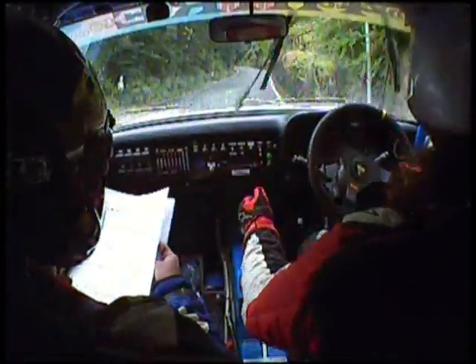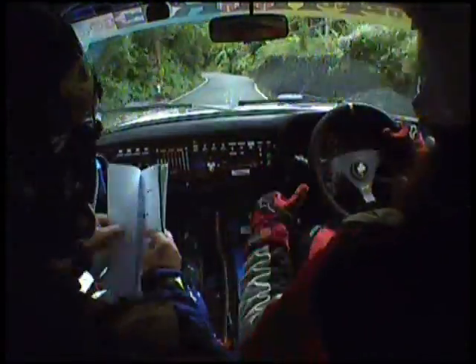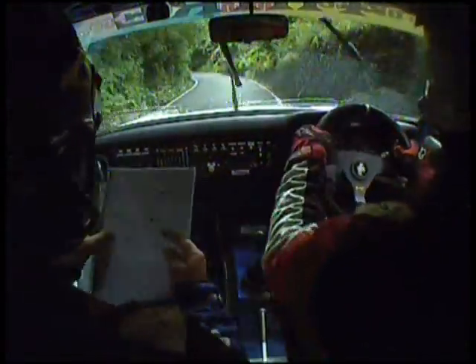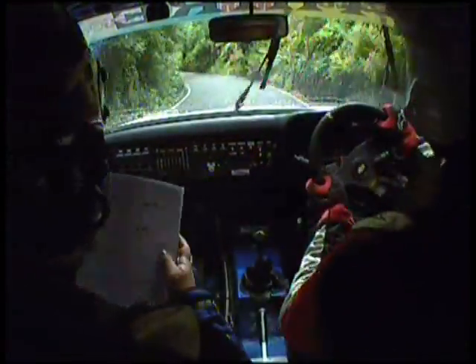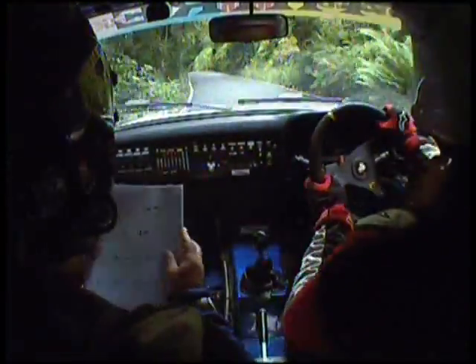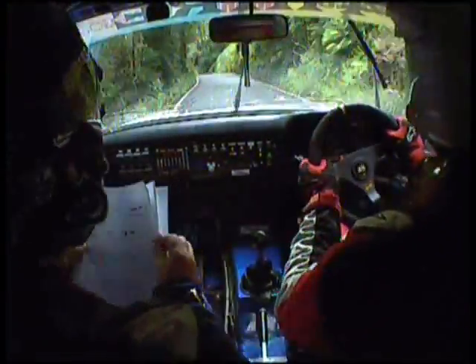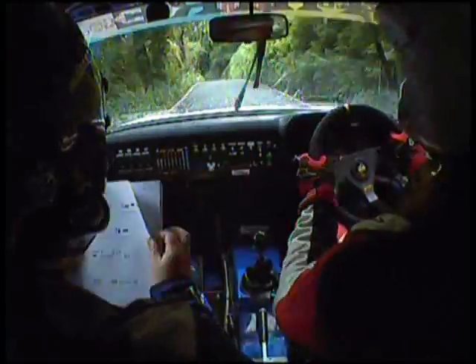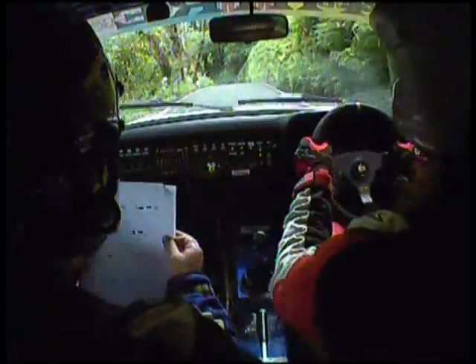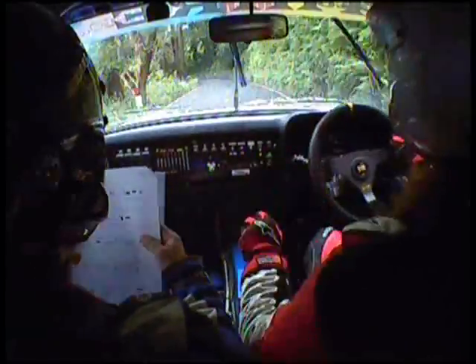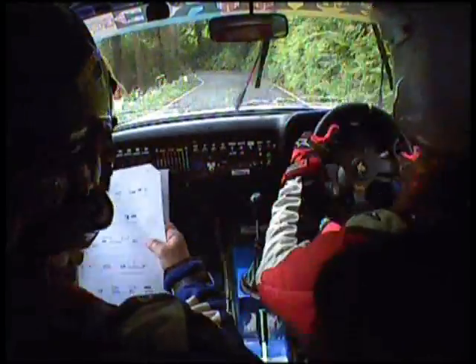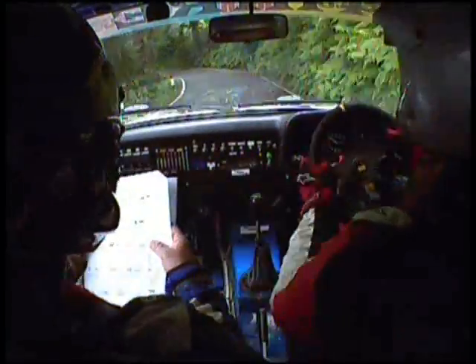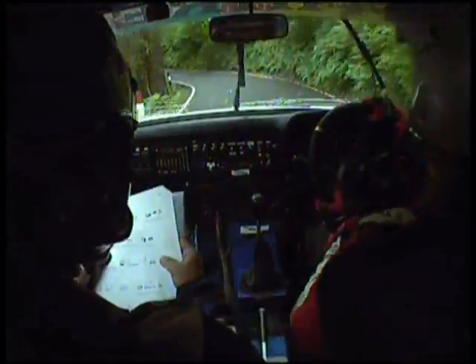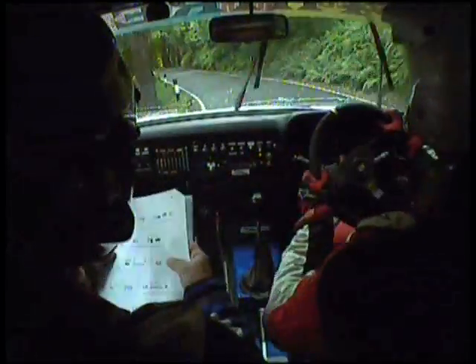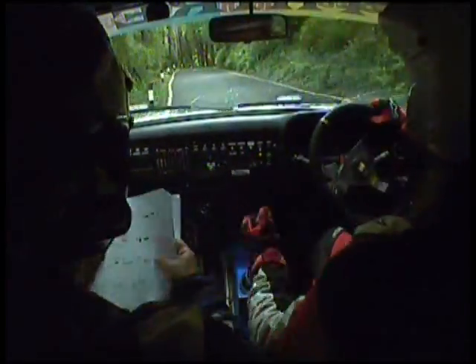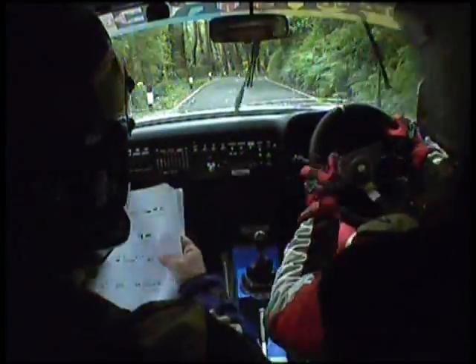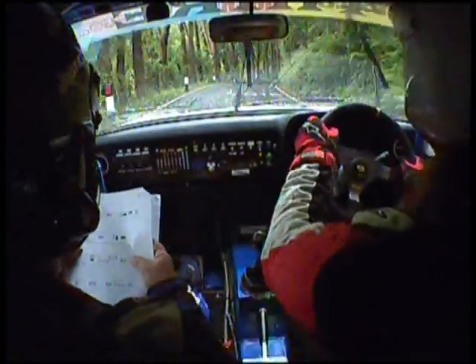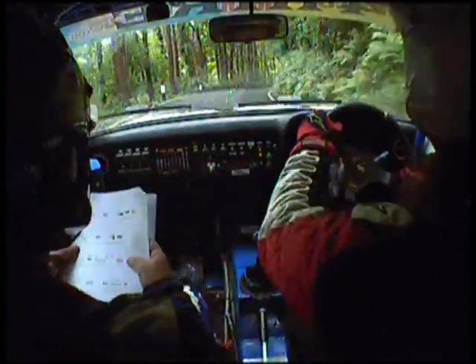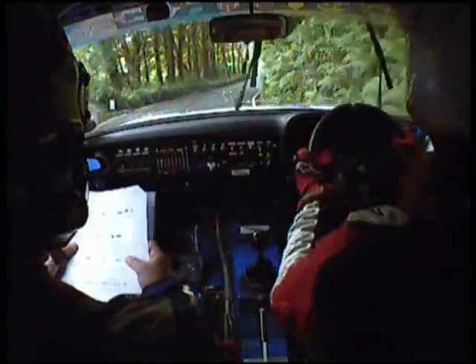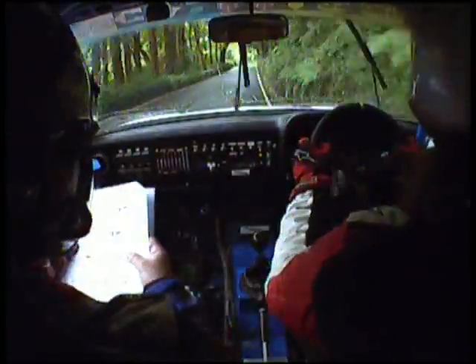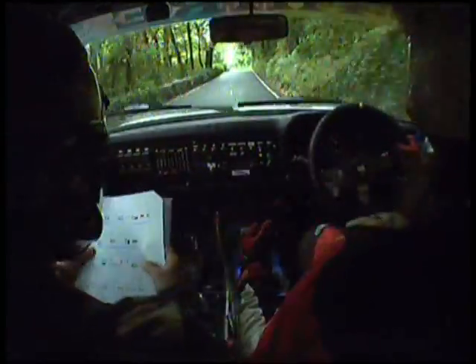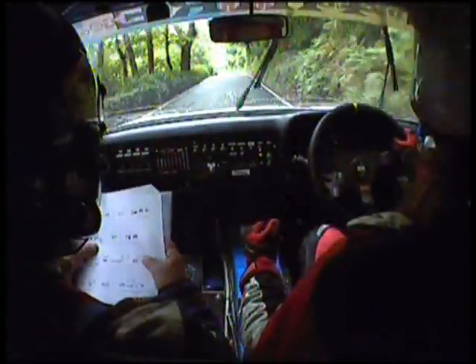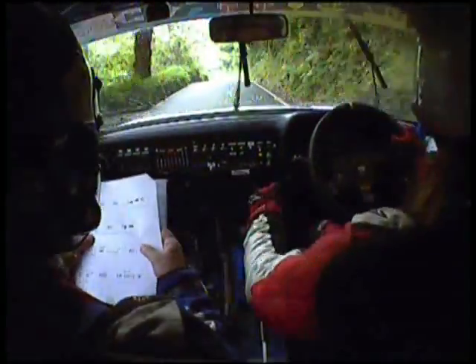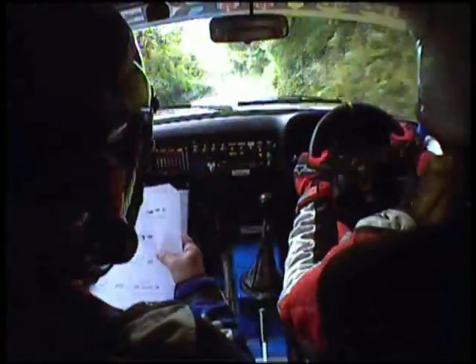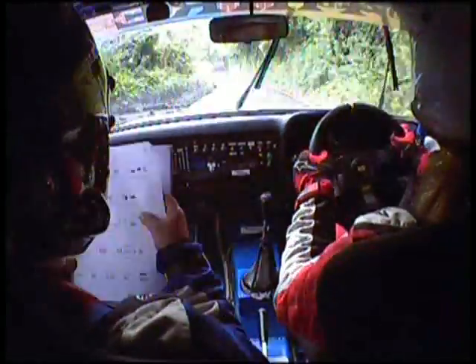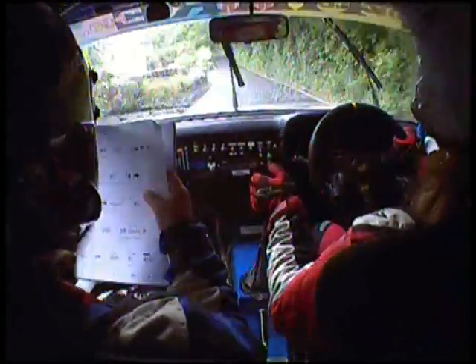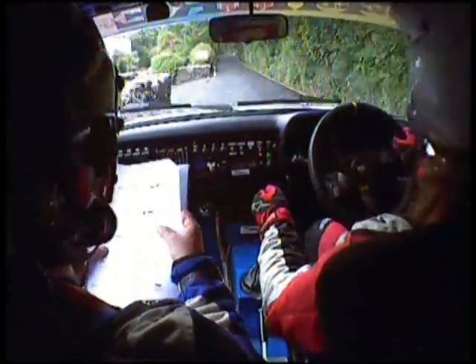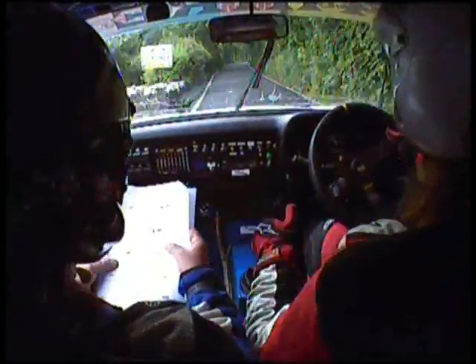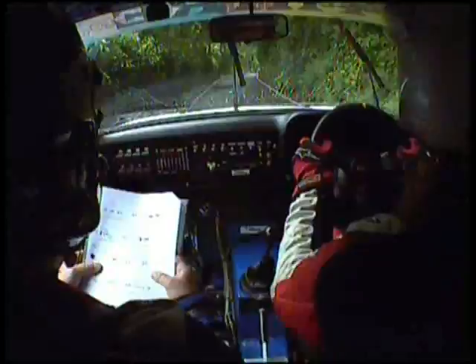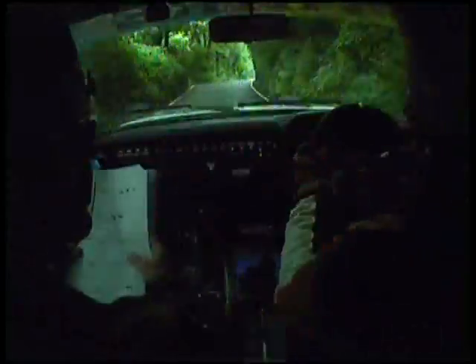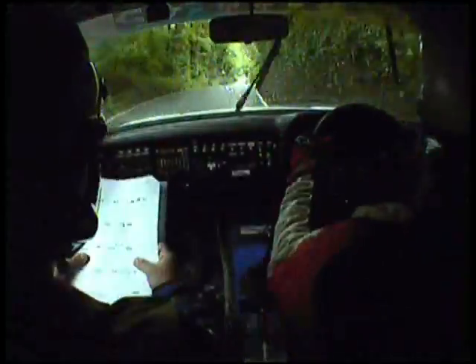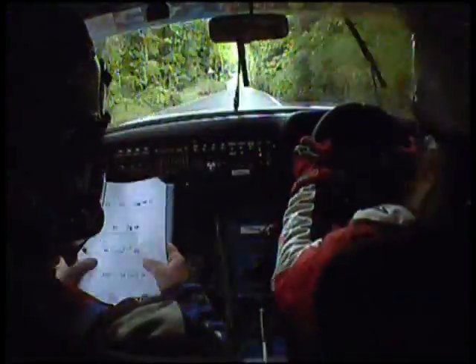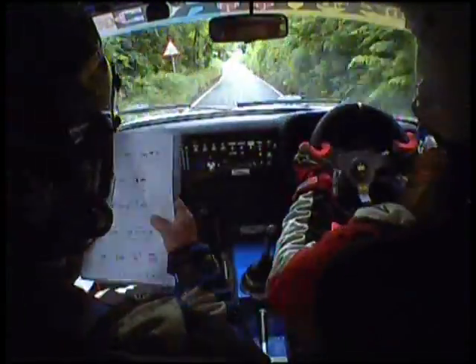40, 3 left tightens, don't cut, into 4 right, 40, crest, 6 left, and narrows 5 right over crest, 80, caution, bump grid, sudden chicane, right entry.